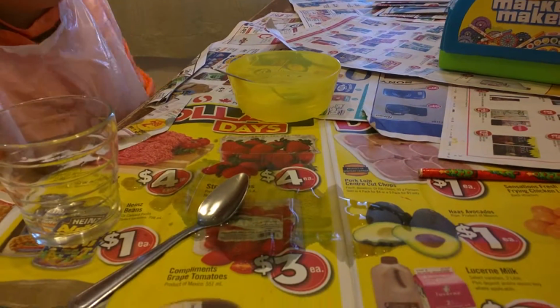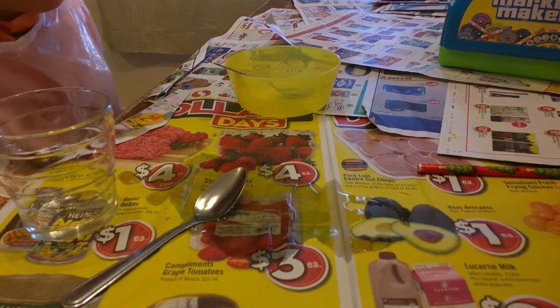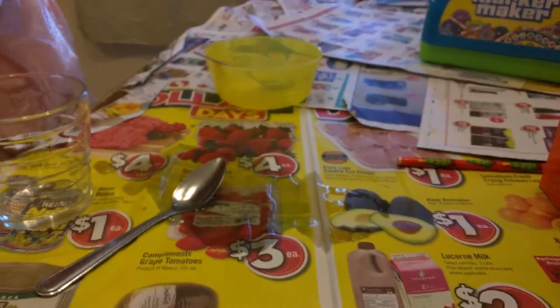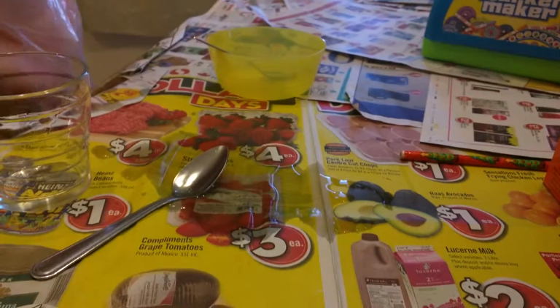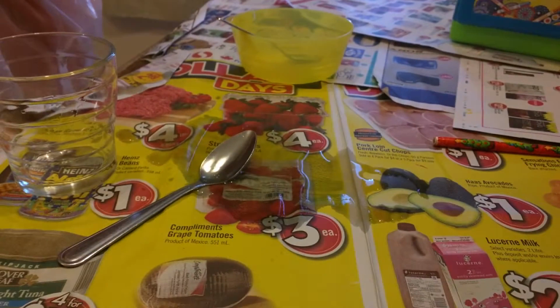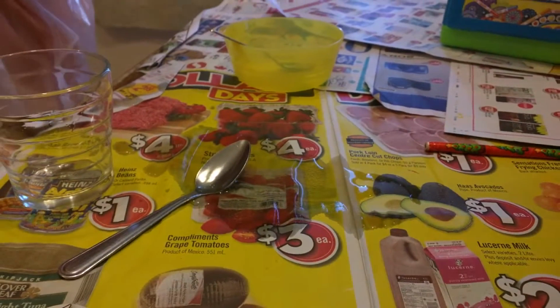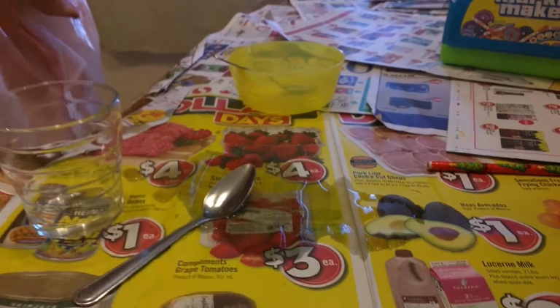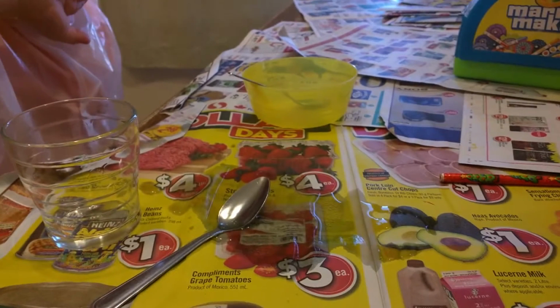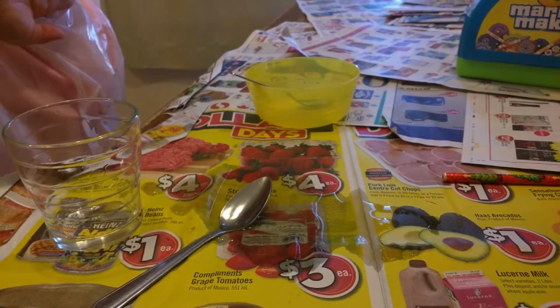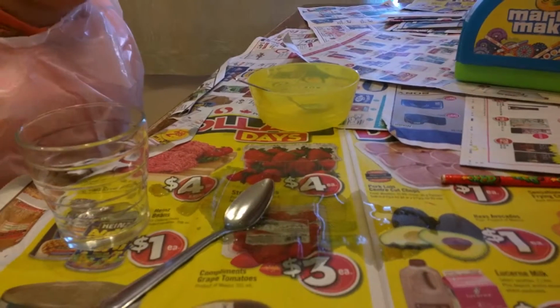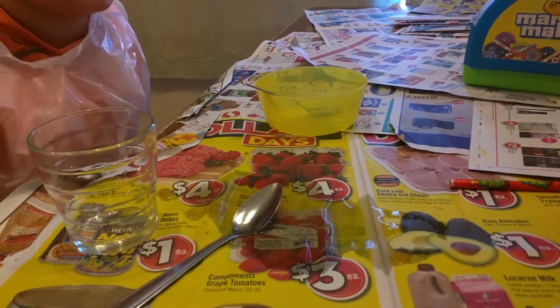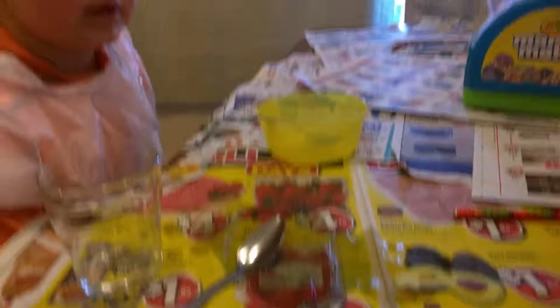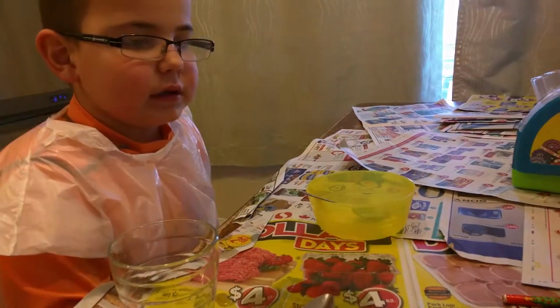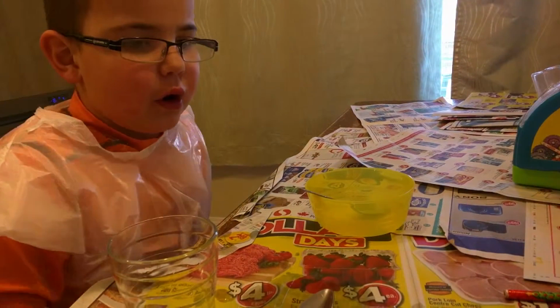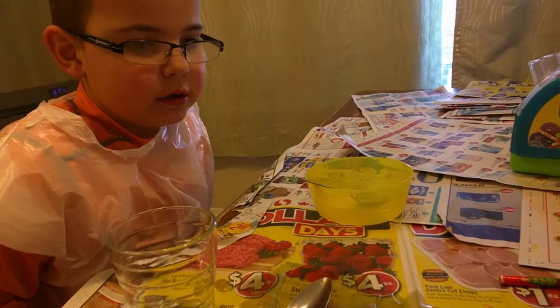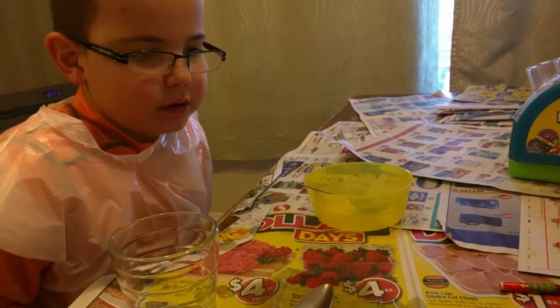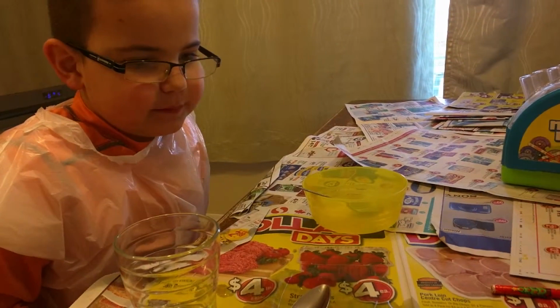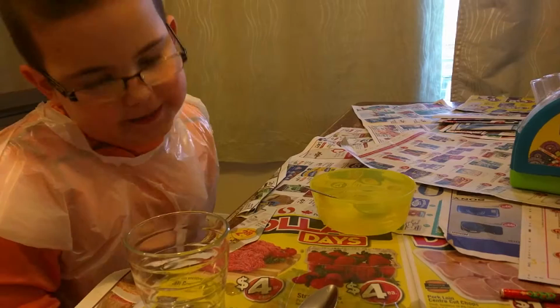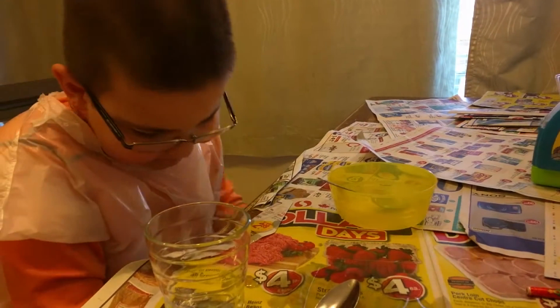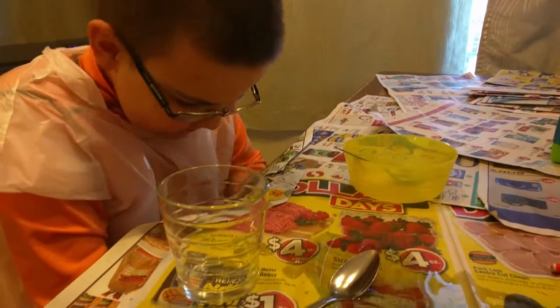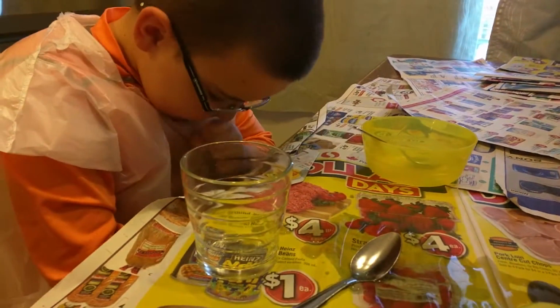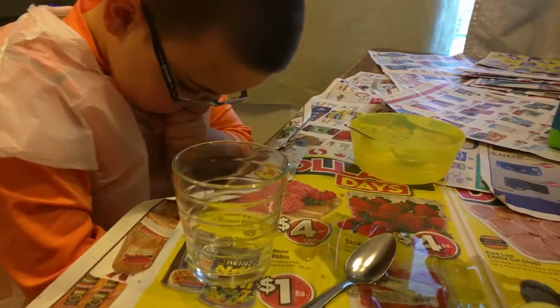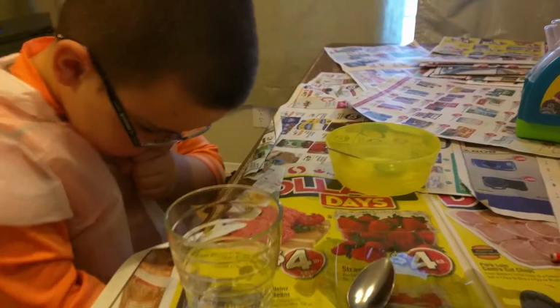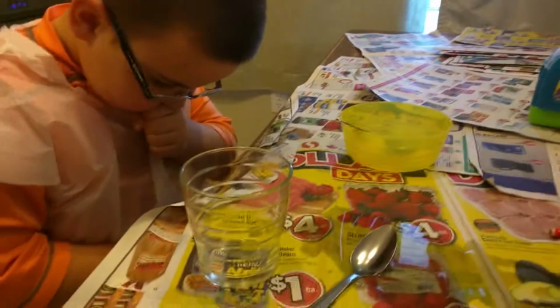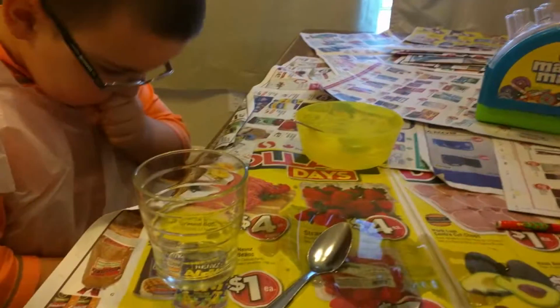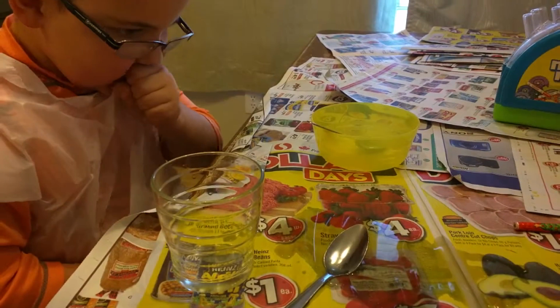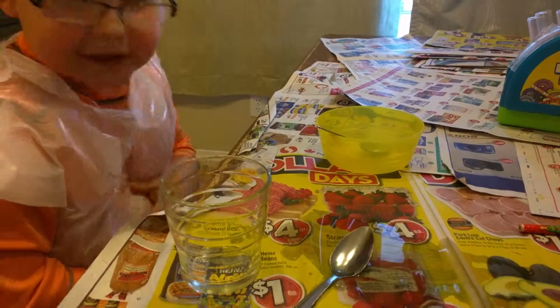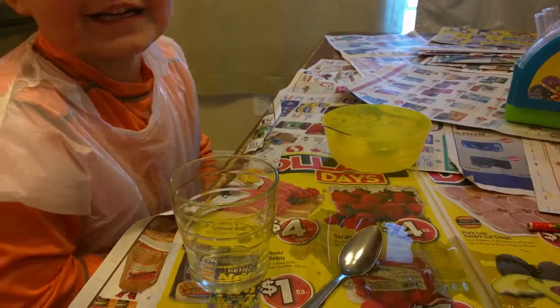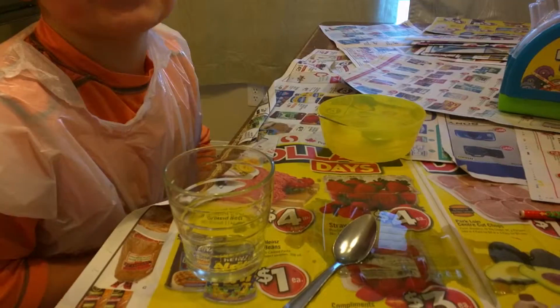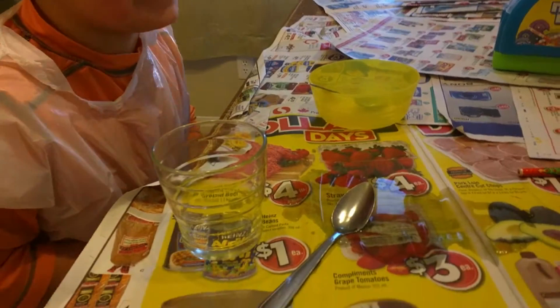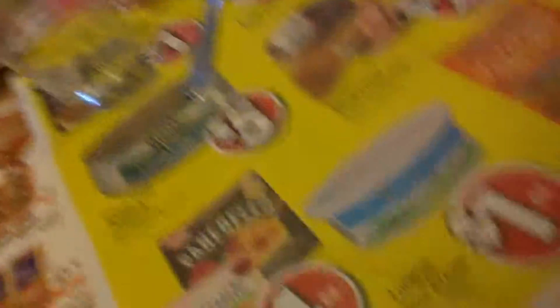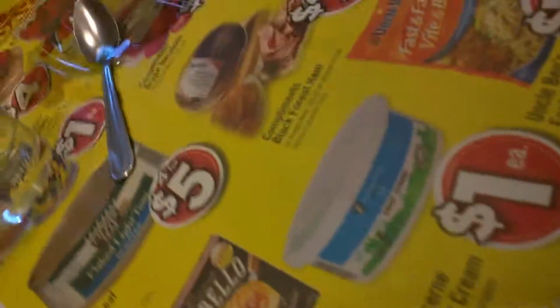Now after we've done our experiment we're going to clean up. You guys probably don't want to watch that, so we'll stop the video now. Say goodbye! And we'll see you next time on Science Time.